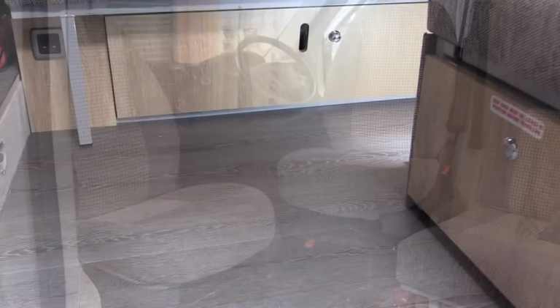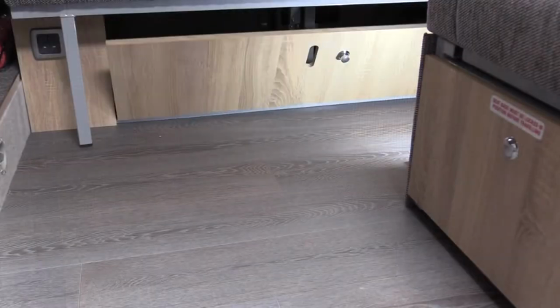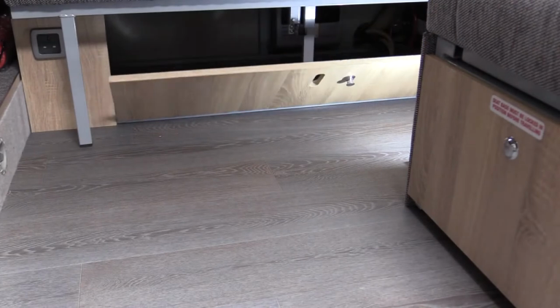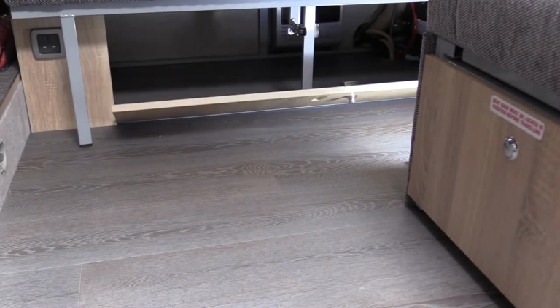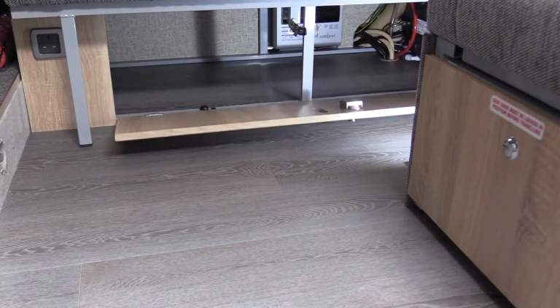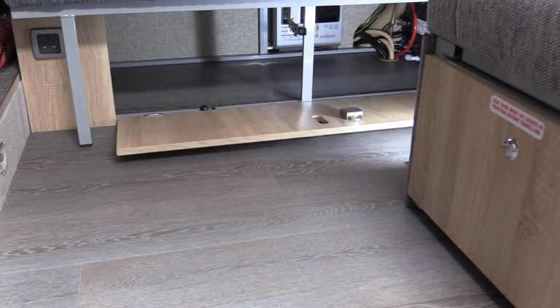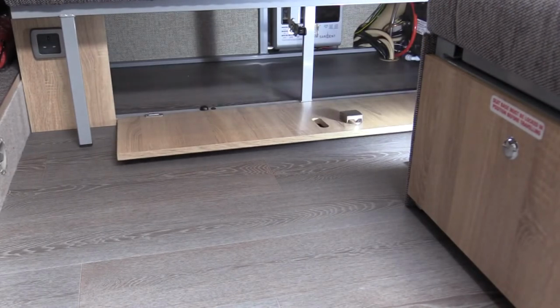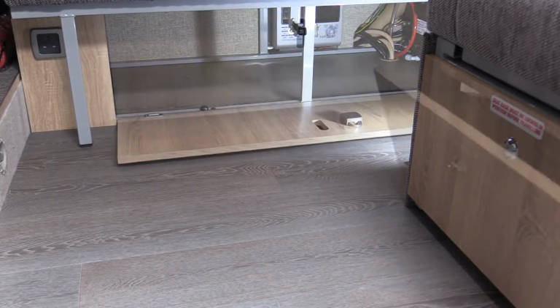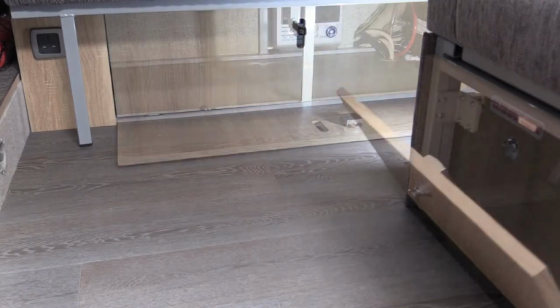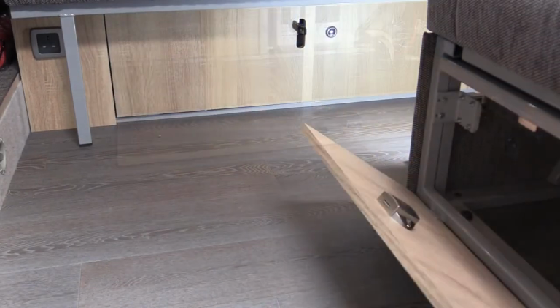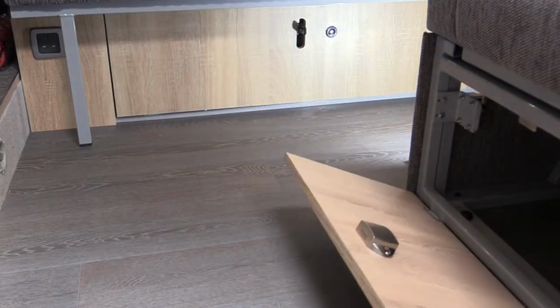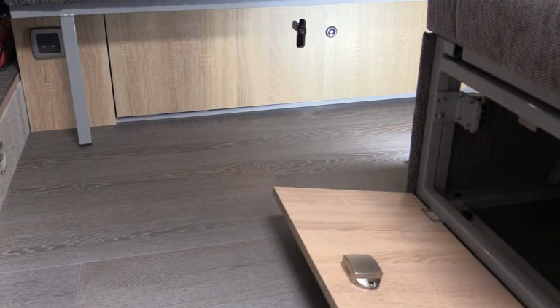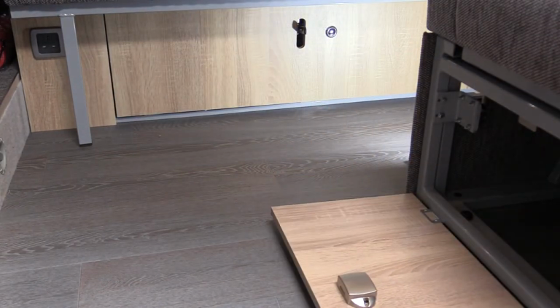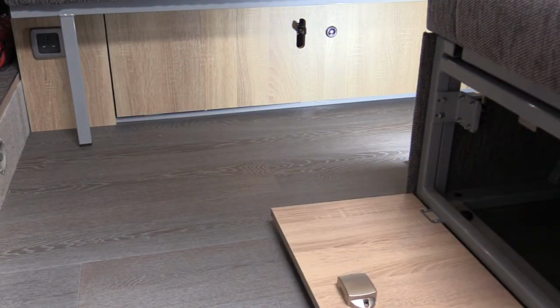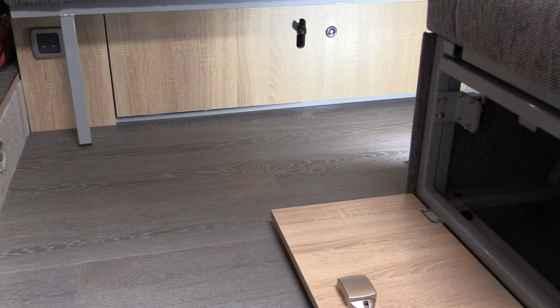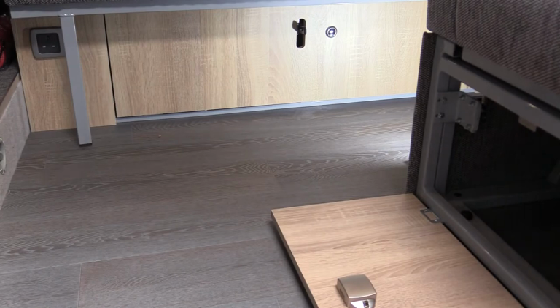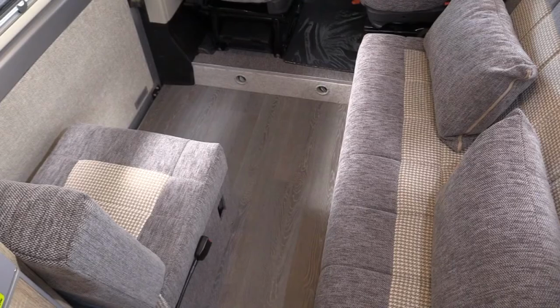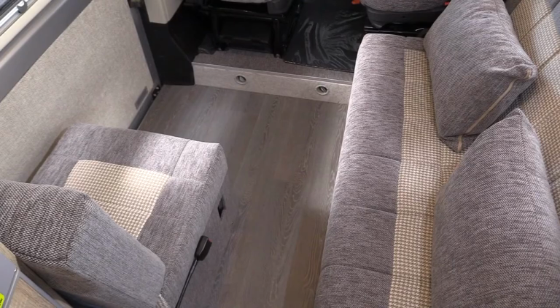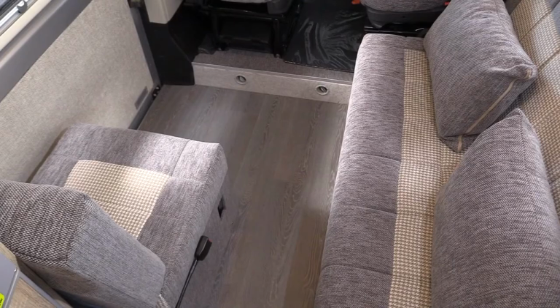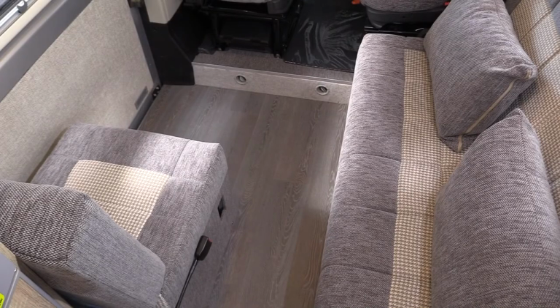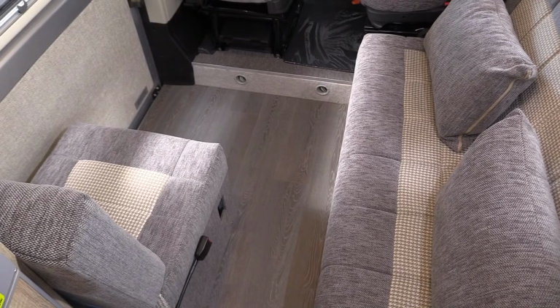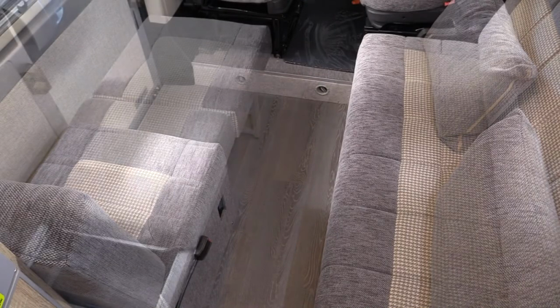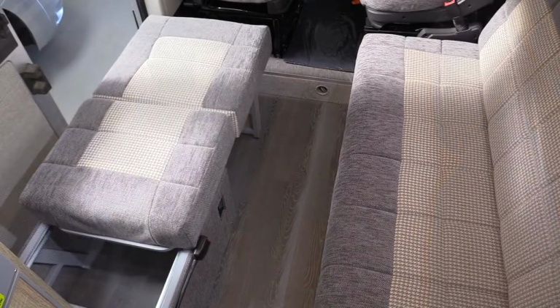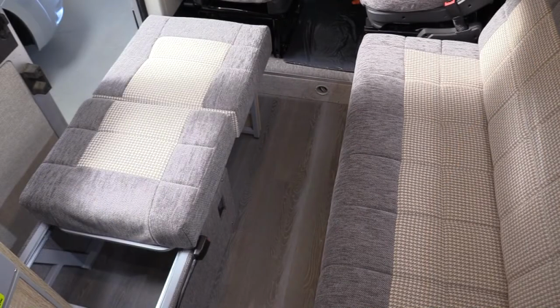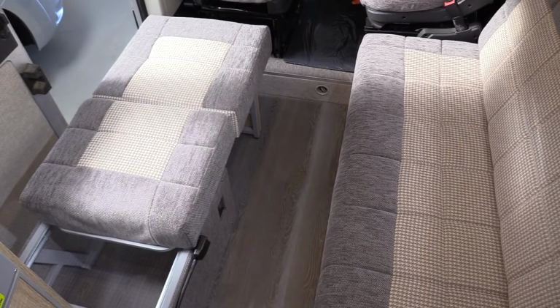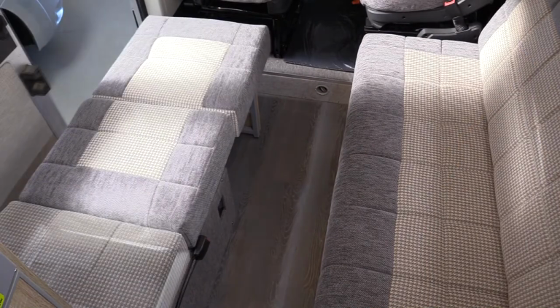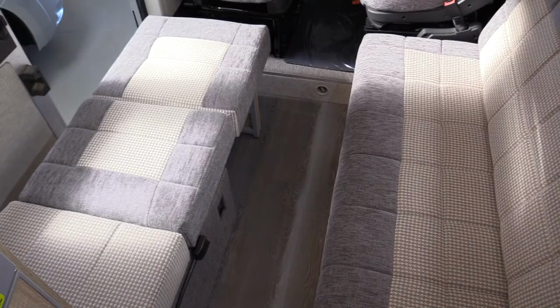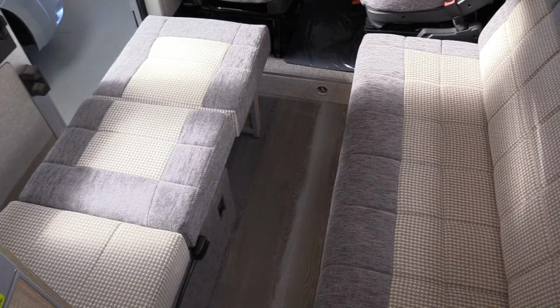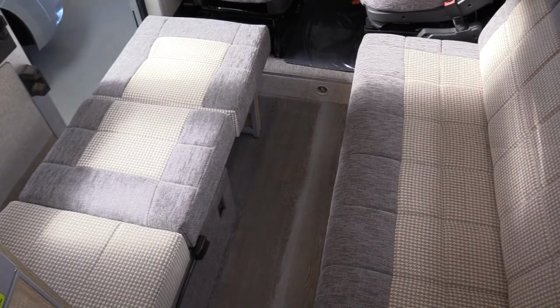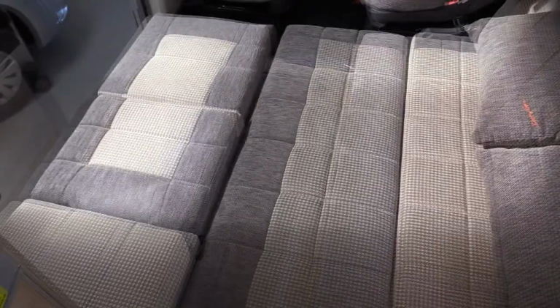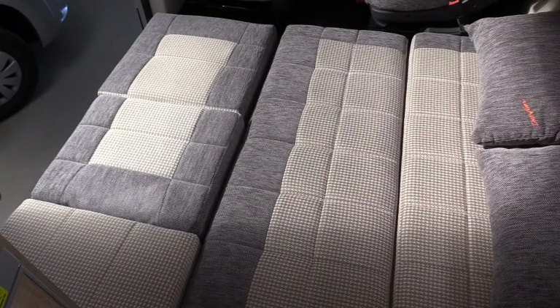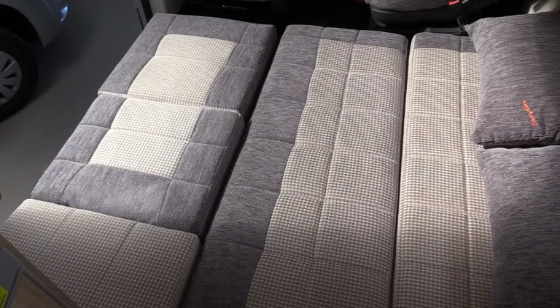There is plenty of useful storage below both the side settee and the rear passenger seat. Creating the large double bed is very simple and the bed can be made up and put away again in seconds.